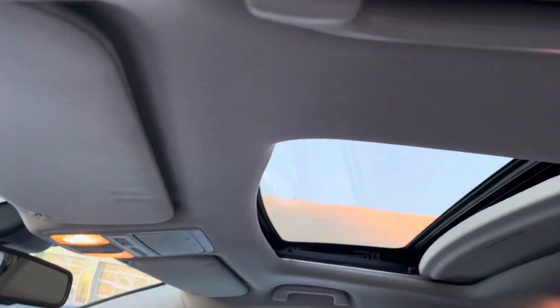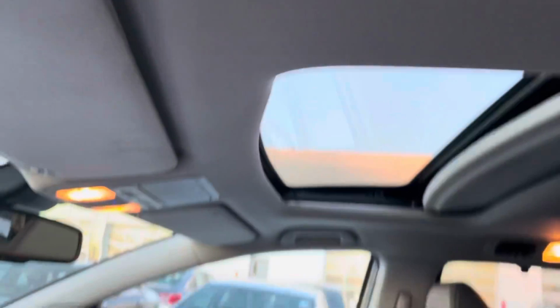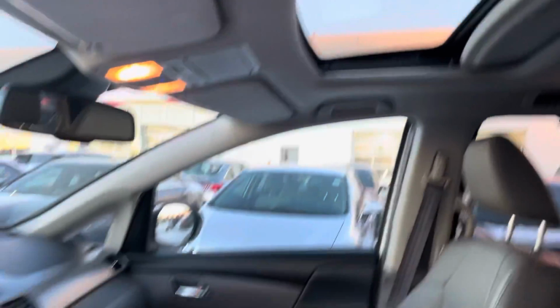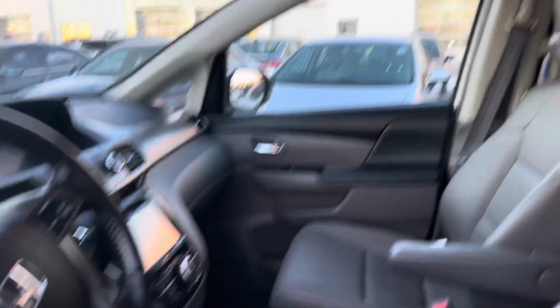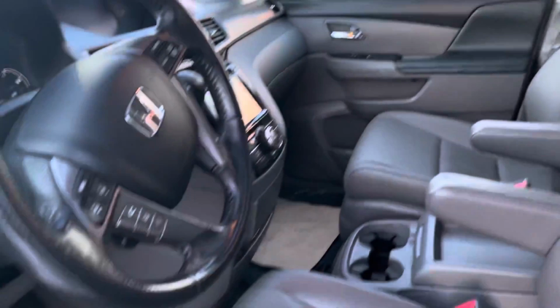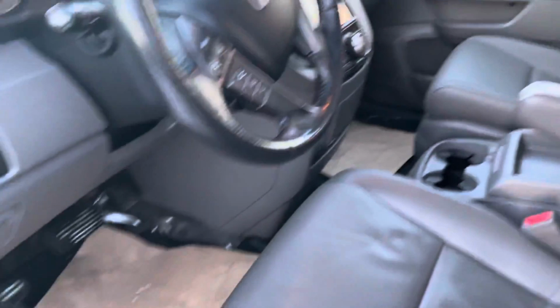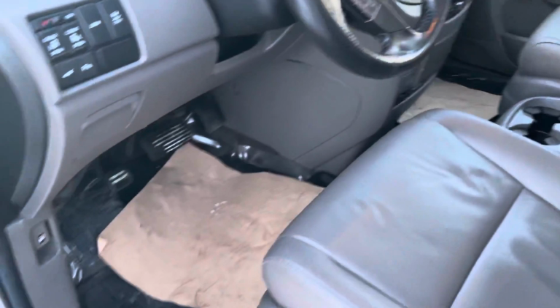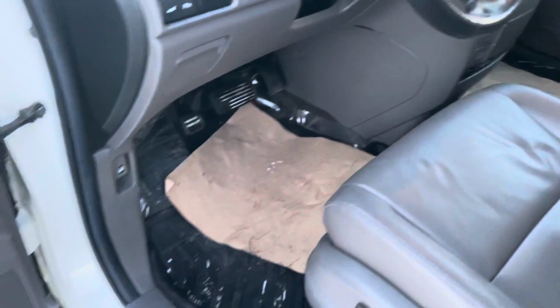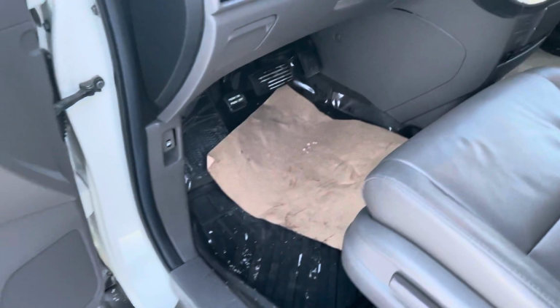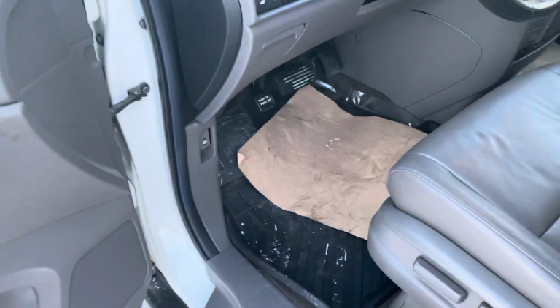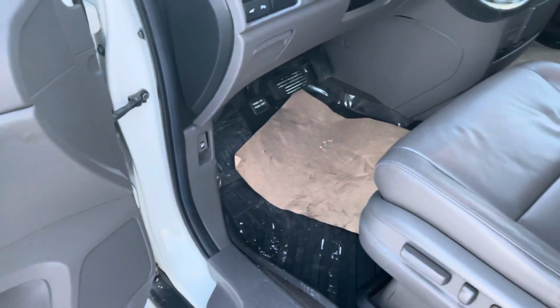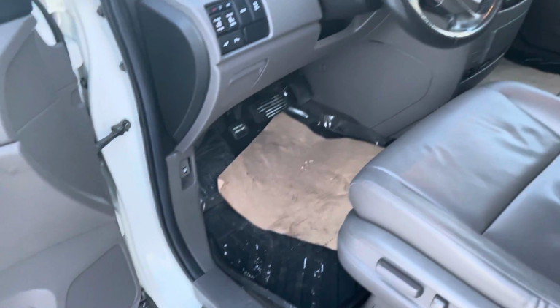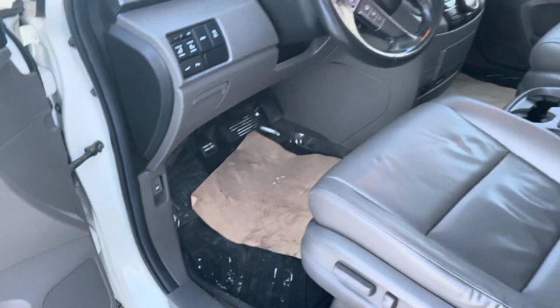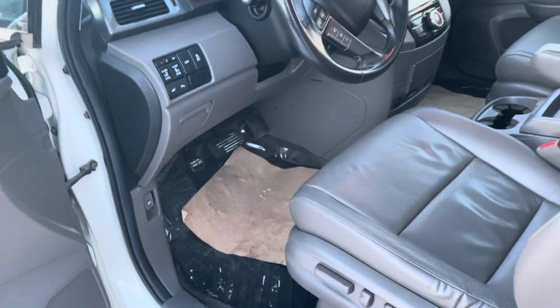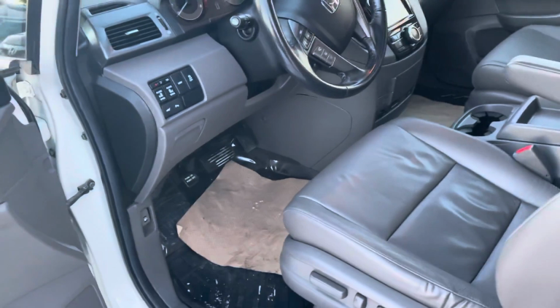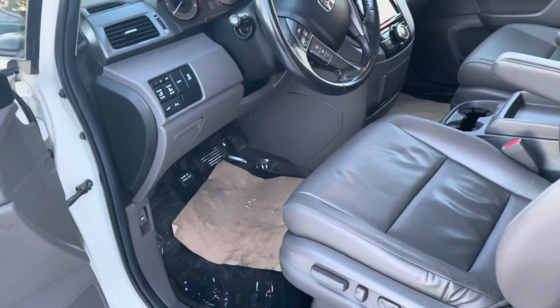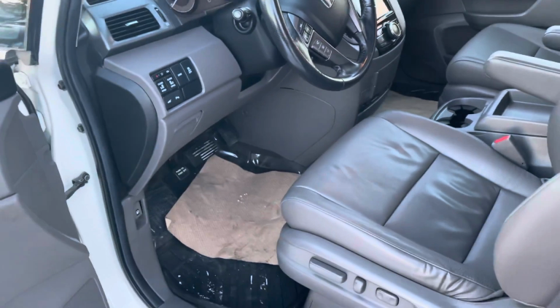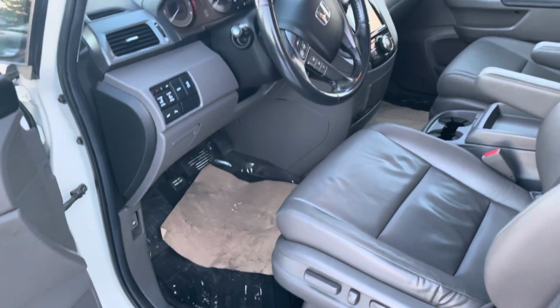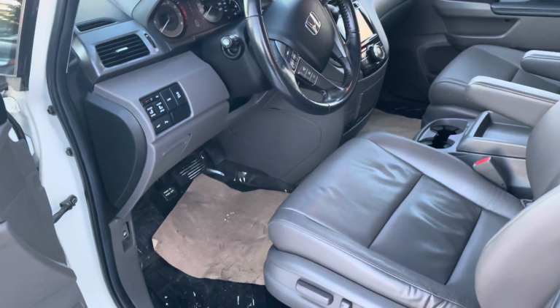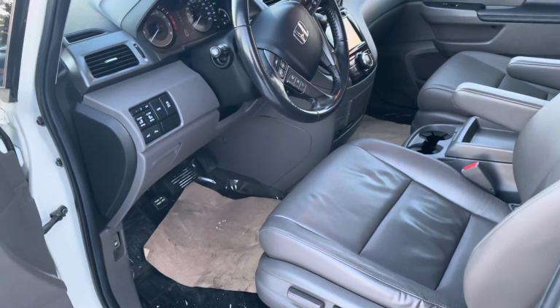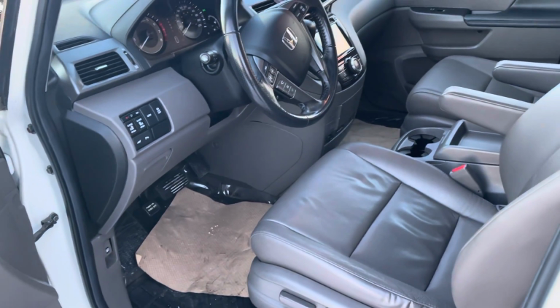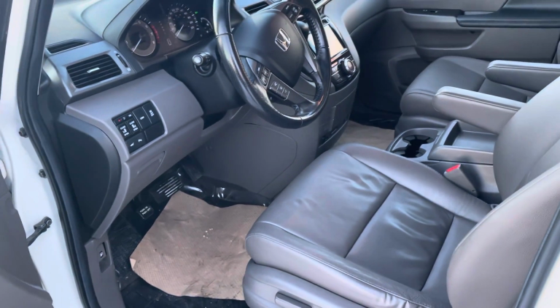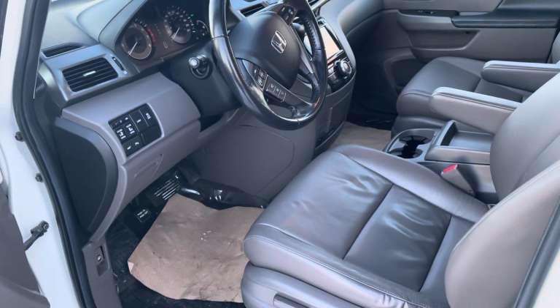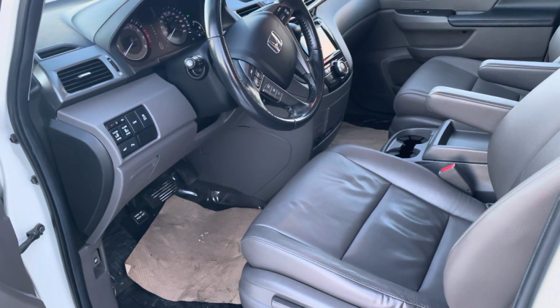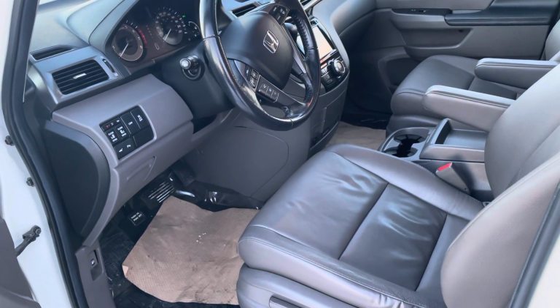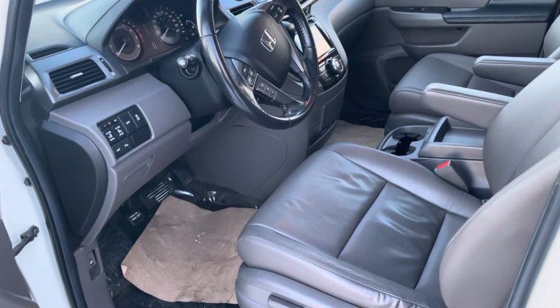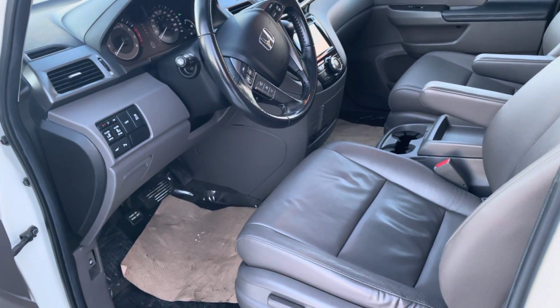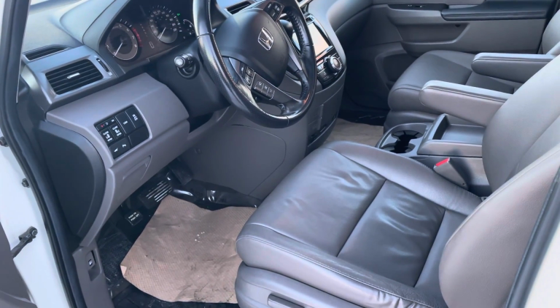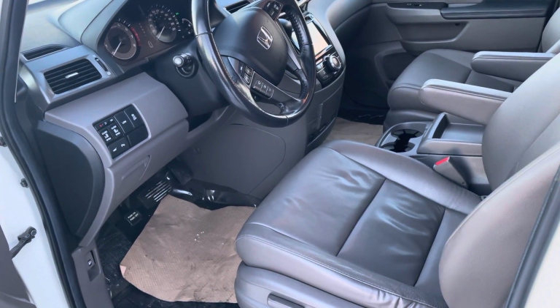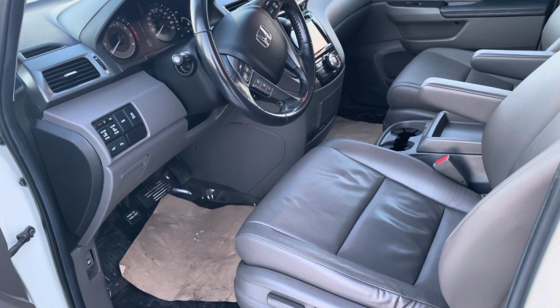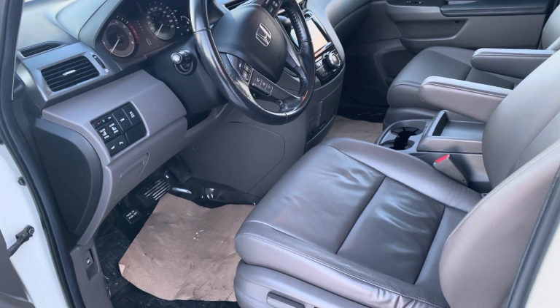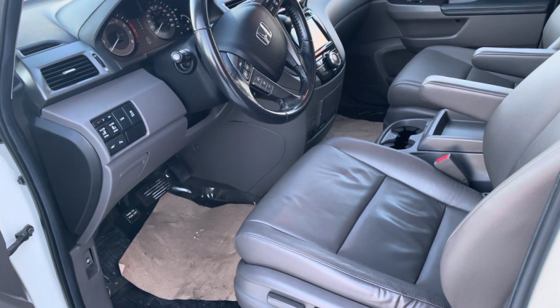Of course it does have the sunroof as well. If you have any other questions on this one, you can contact me on my direct line at 780-932-7355. Thank you.